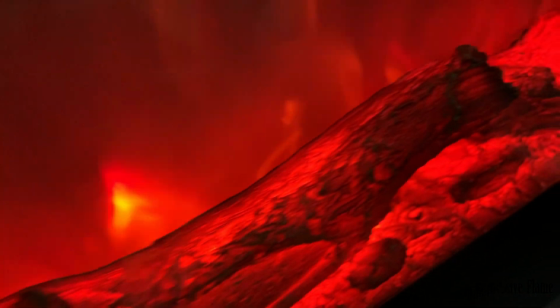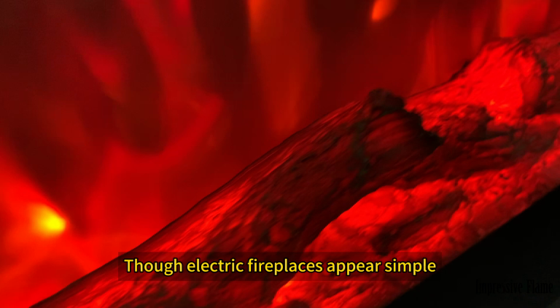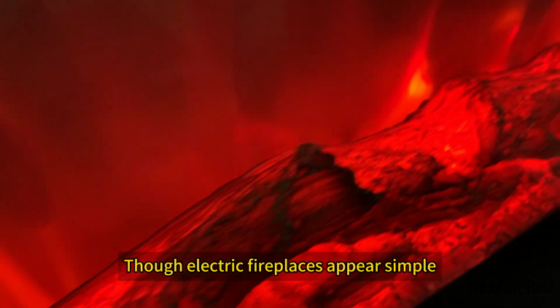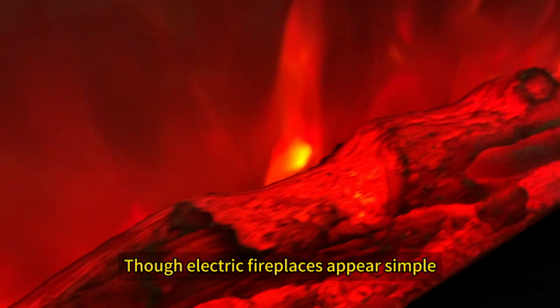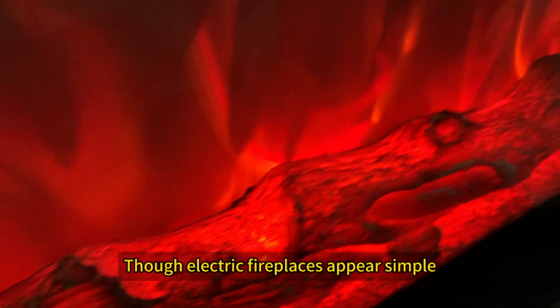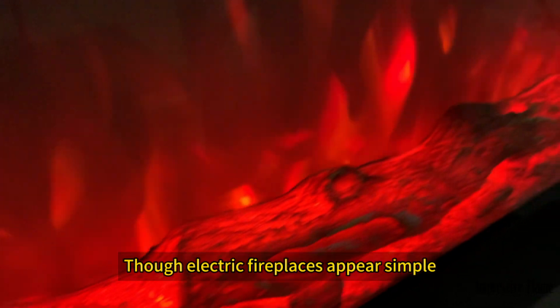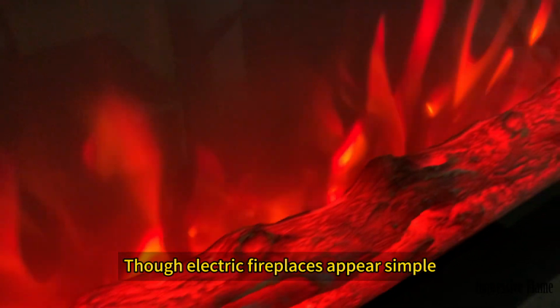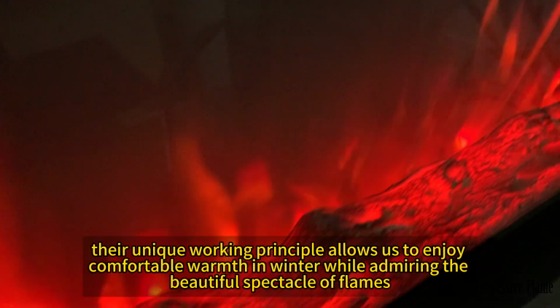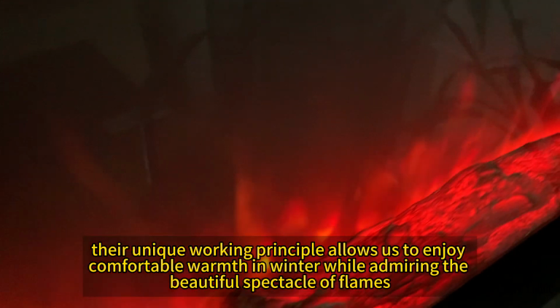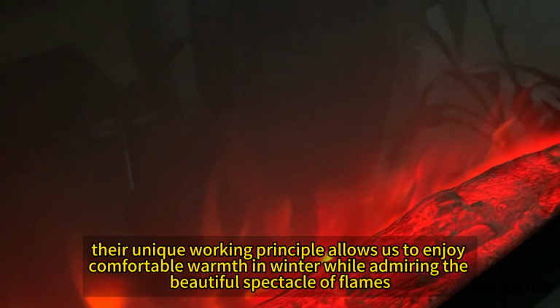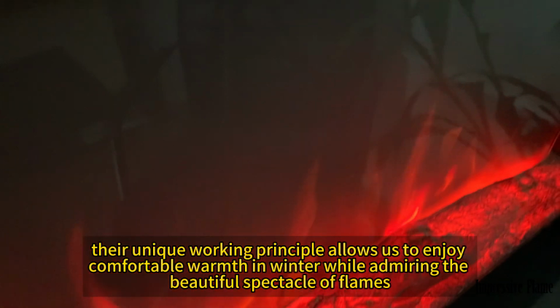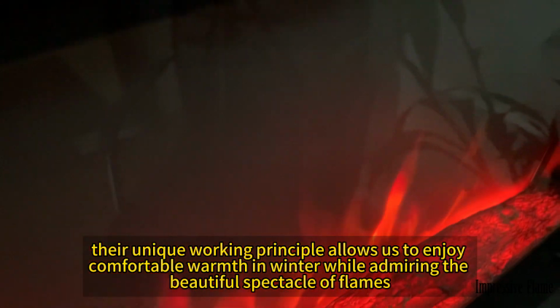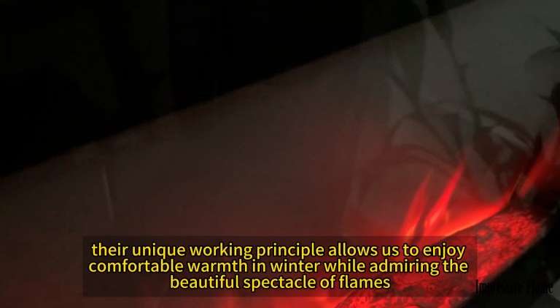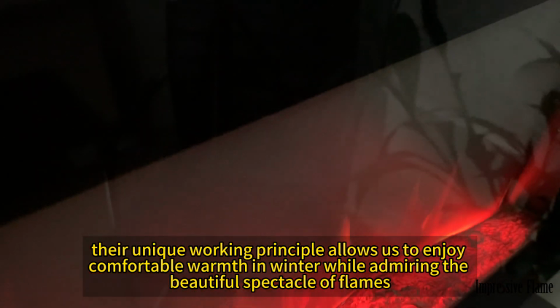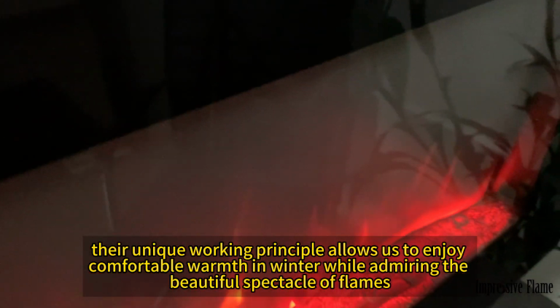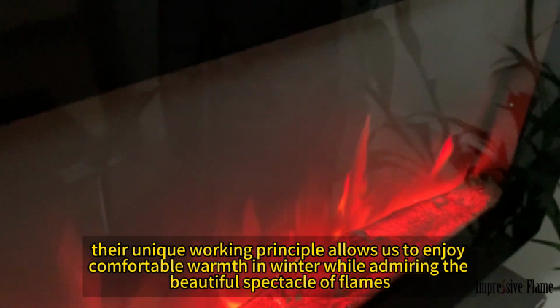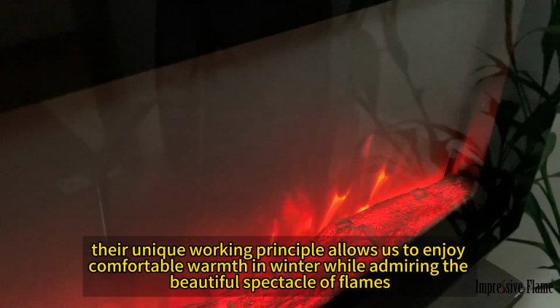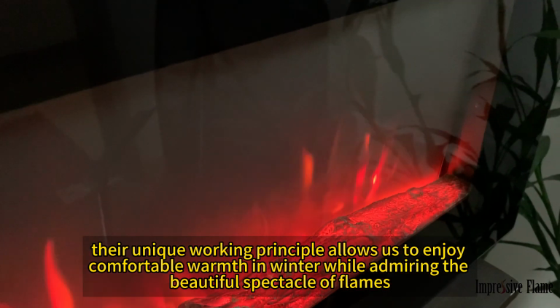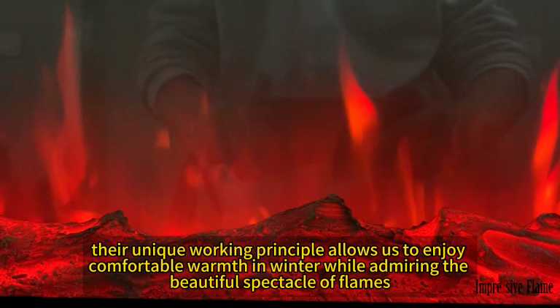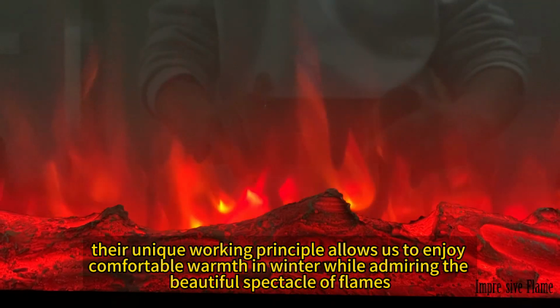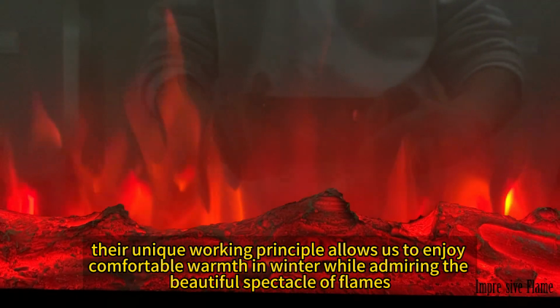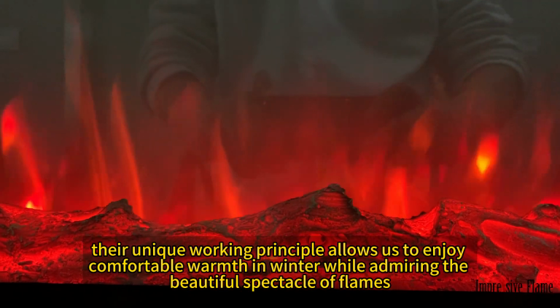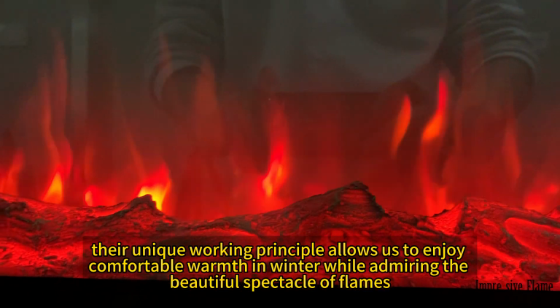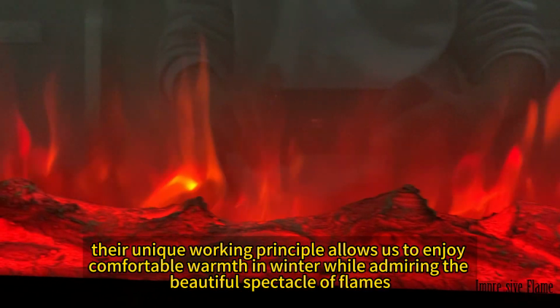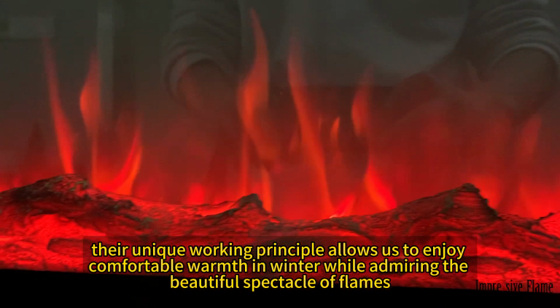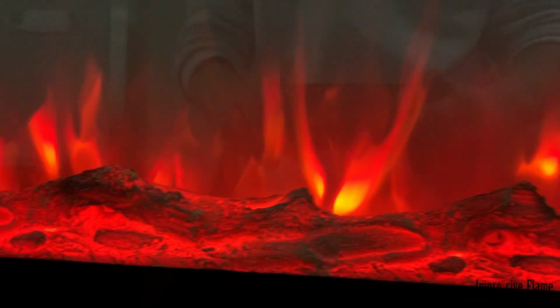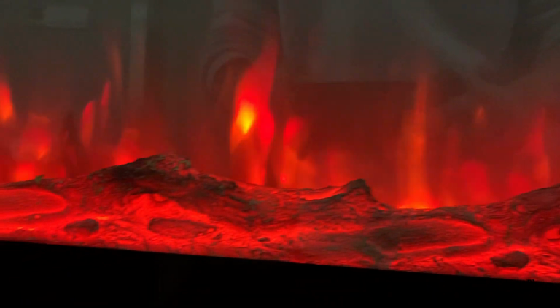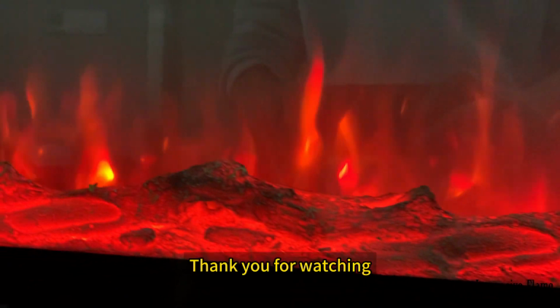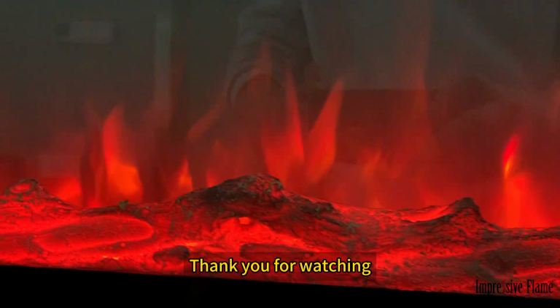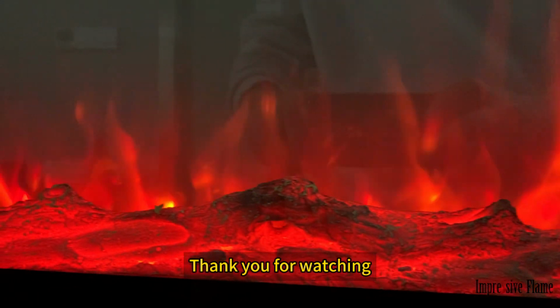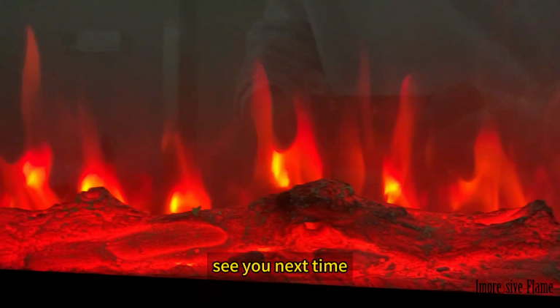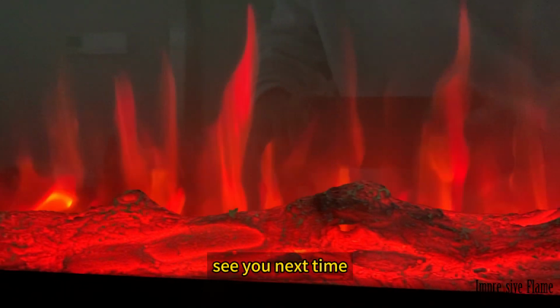Though electric fireplaces appear simple, their unique working principle allows us to enjoy comfortable warmth in winter while admiring the beautiful spectacle of flames. Thank you for watching, see you next time.